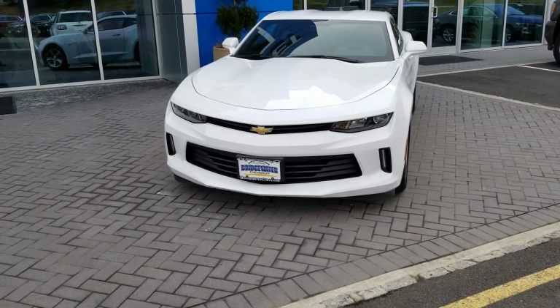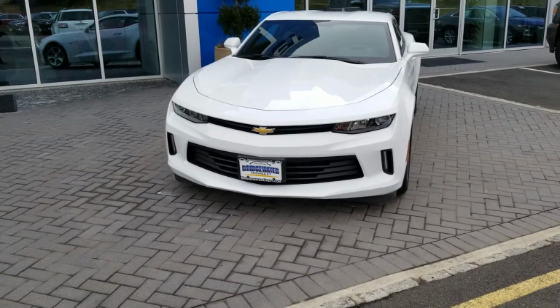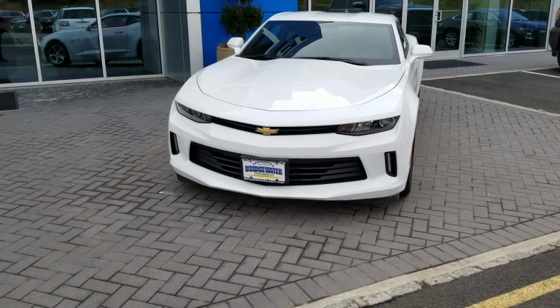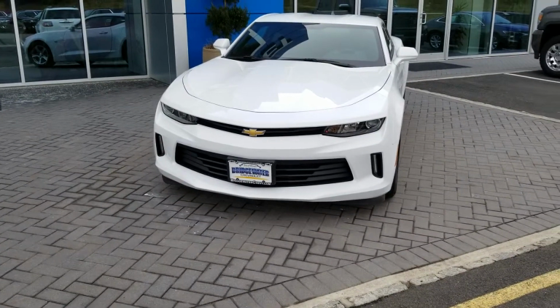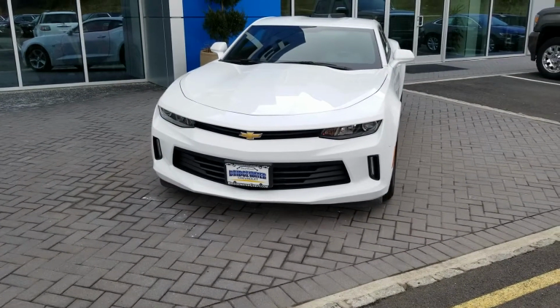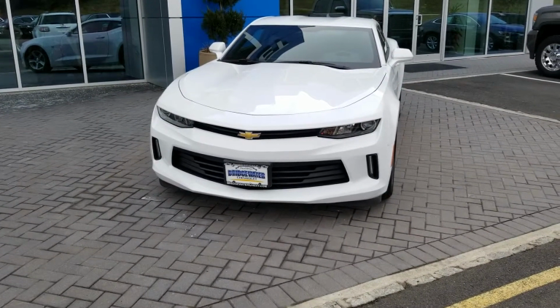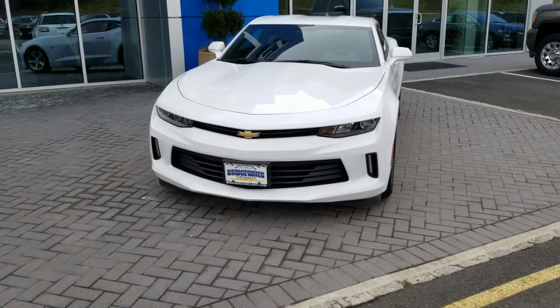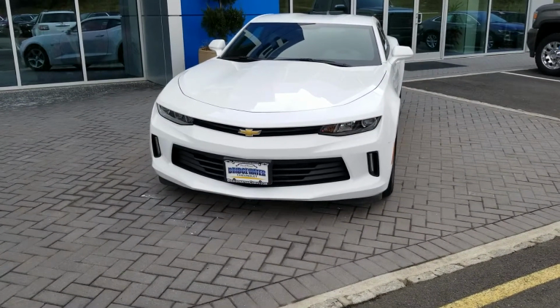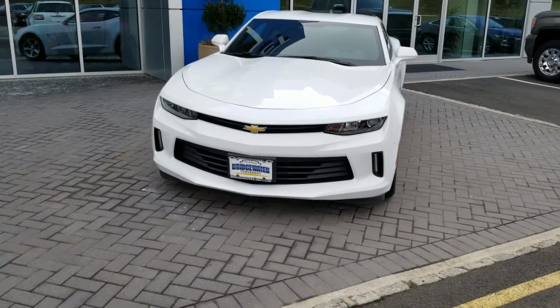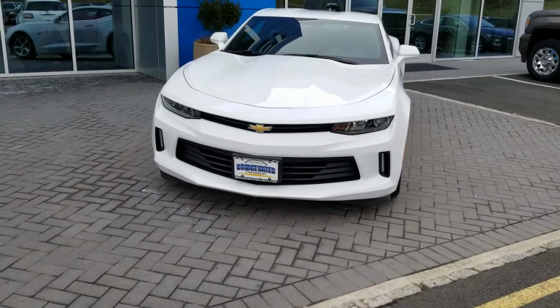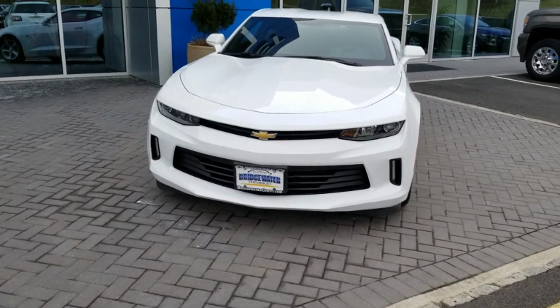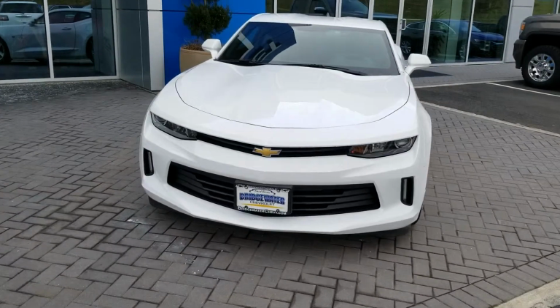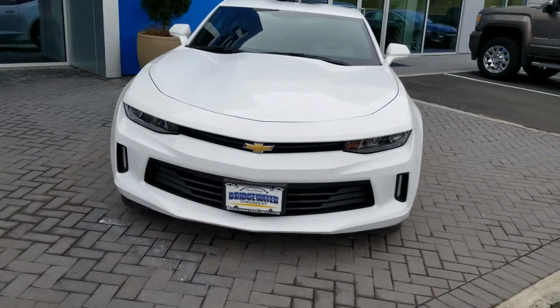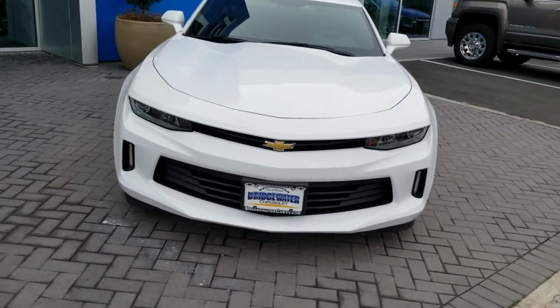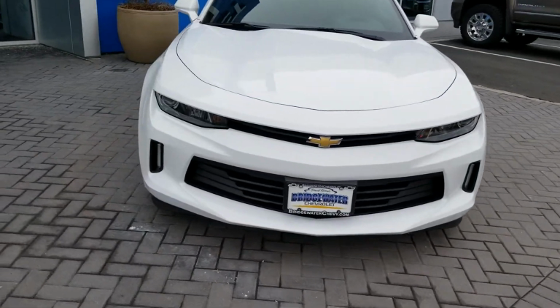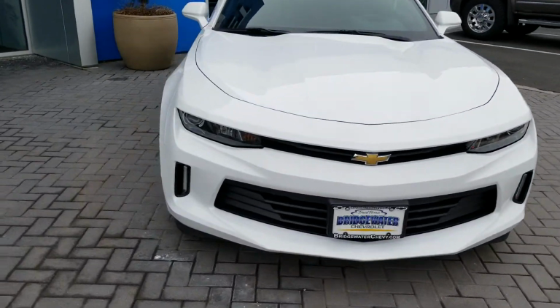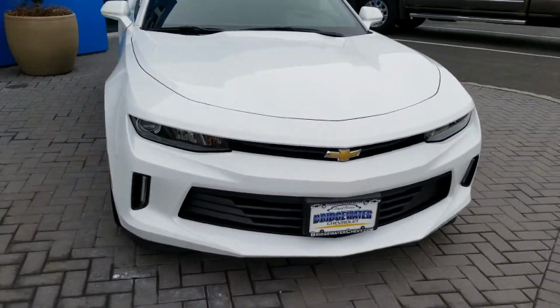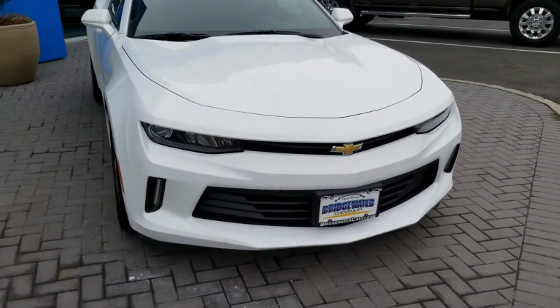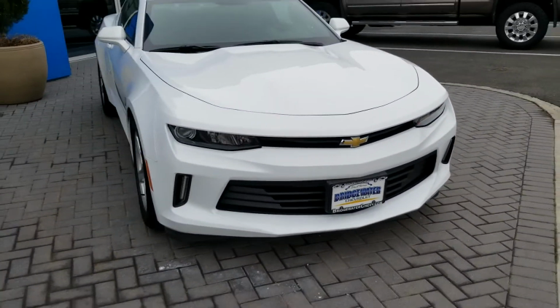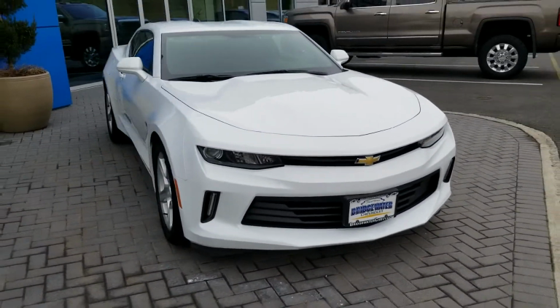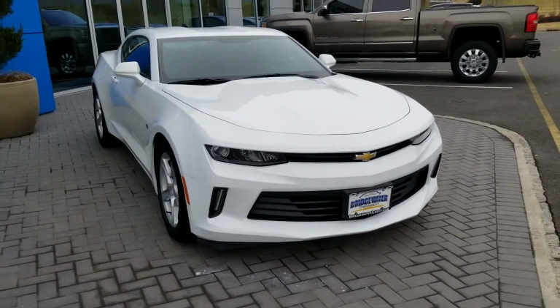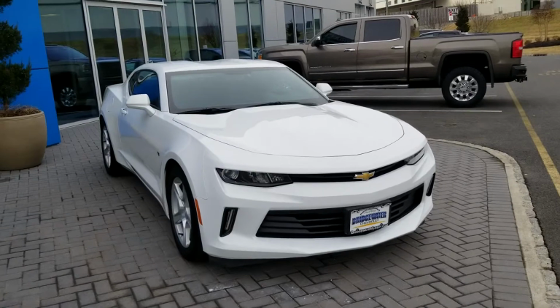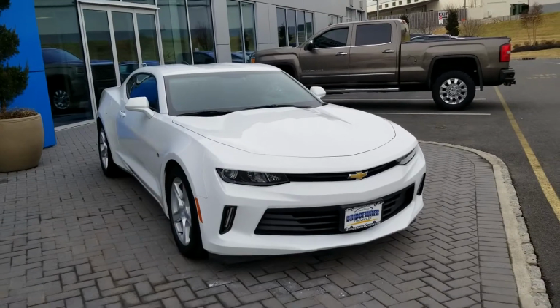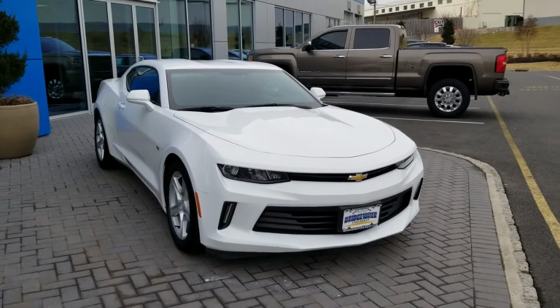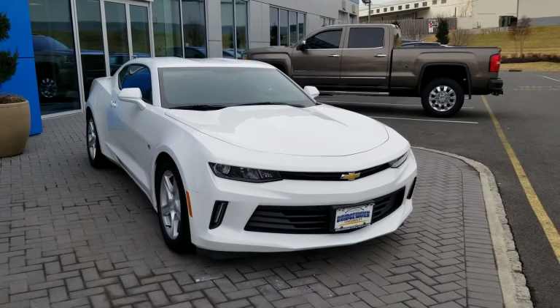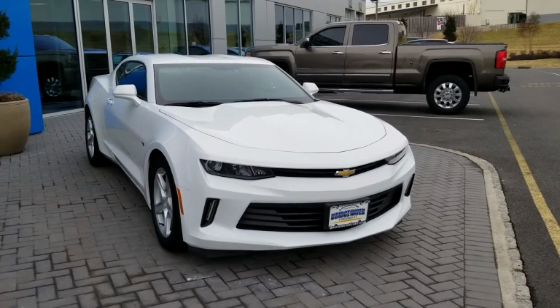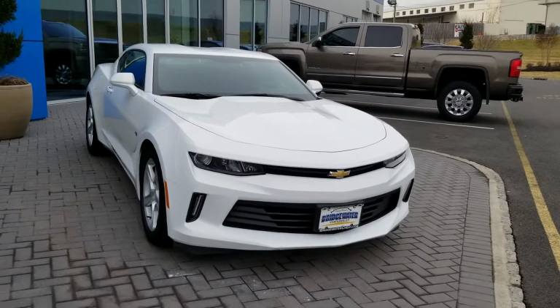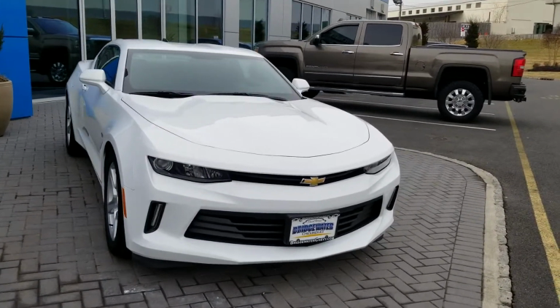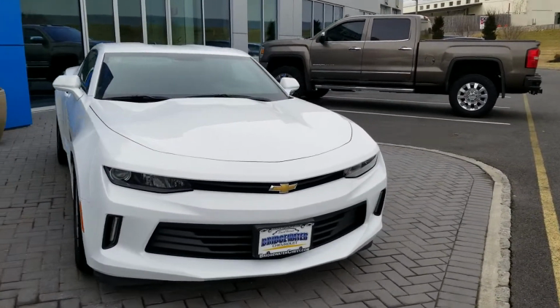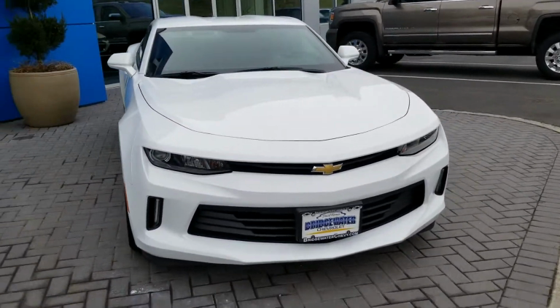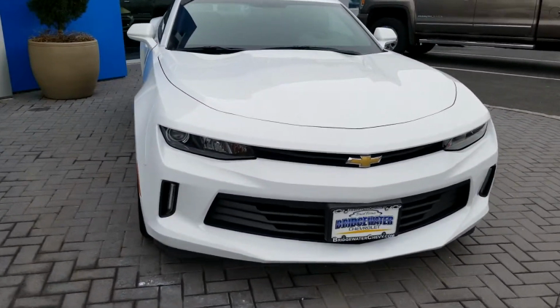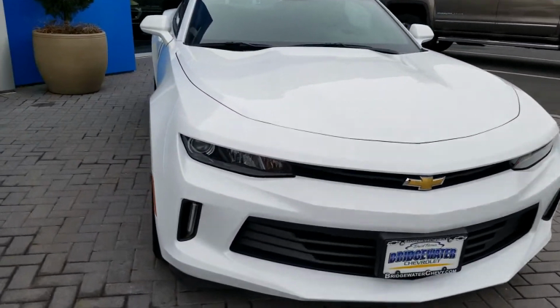Hello Humberto, this is Saeed Naqvi at Bridgewater Chevrolet. I just want to take a quick video of this 2018 Camaro LS for you. Take a look — it's Summit White. I love the aggressive look of the Camaro.